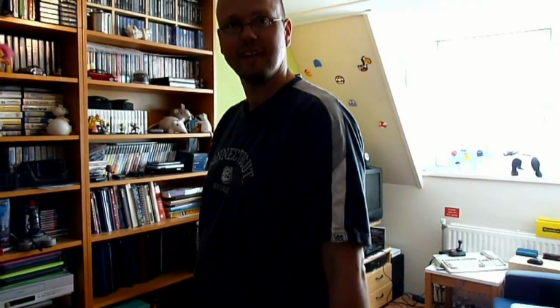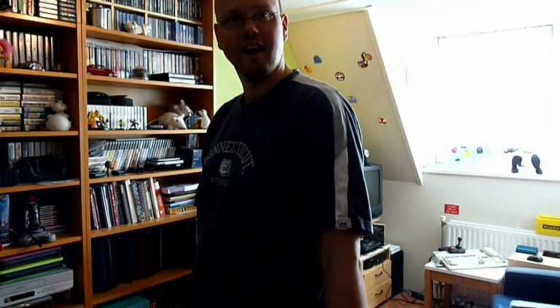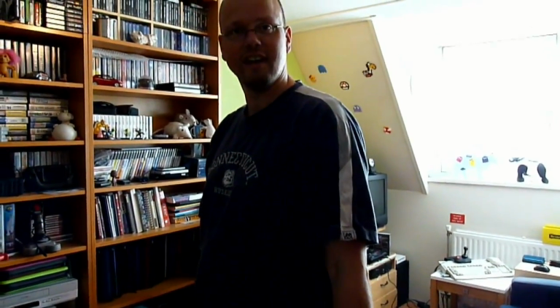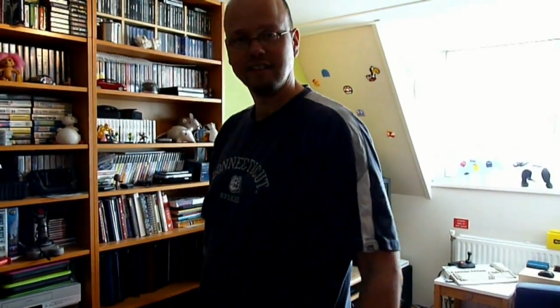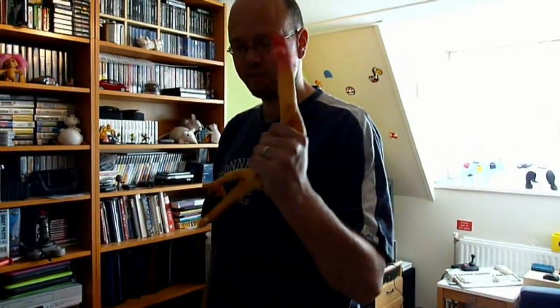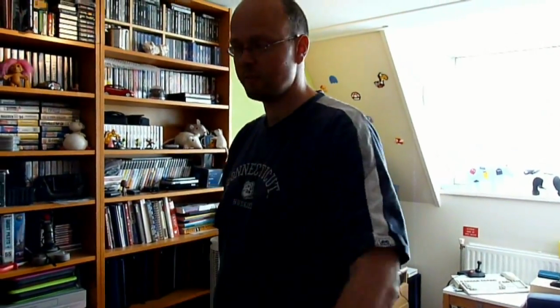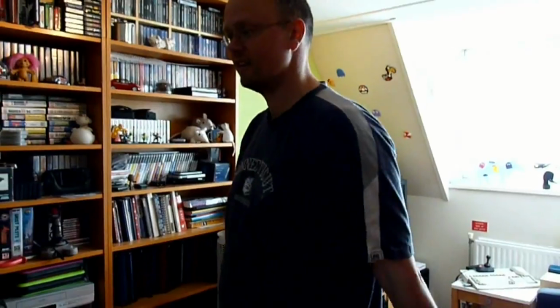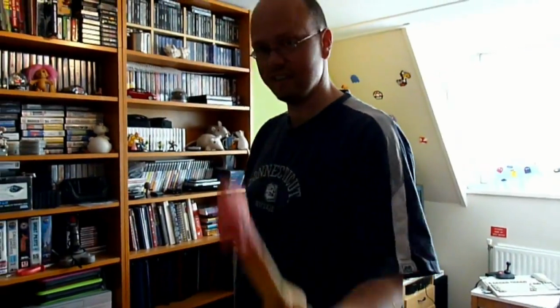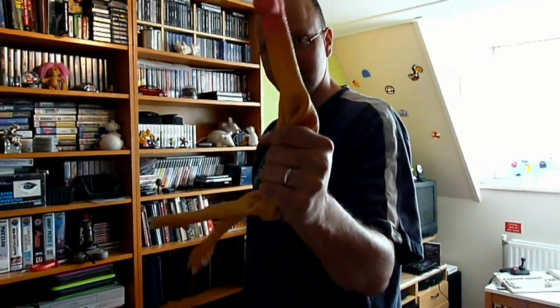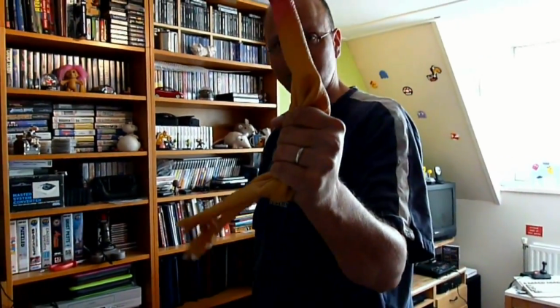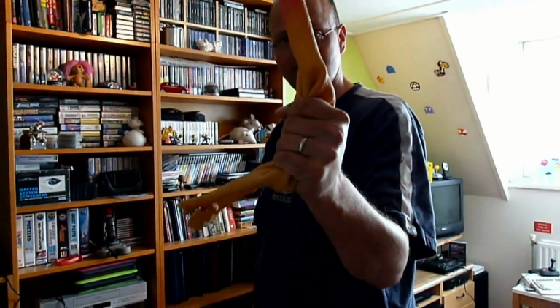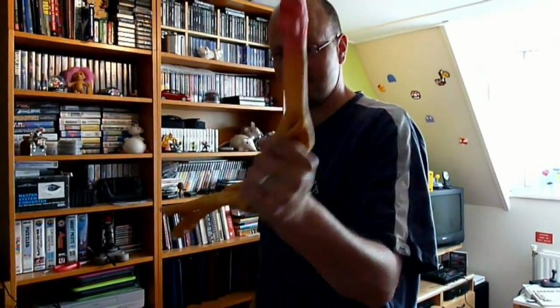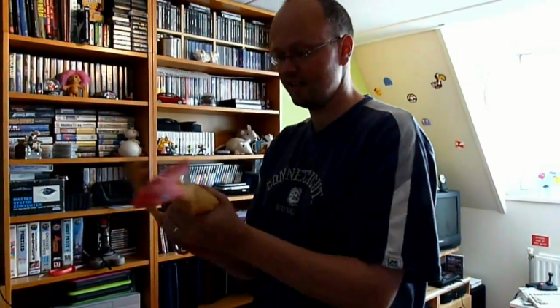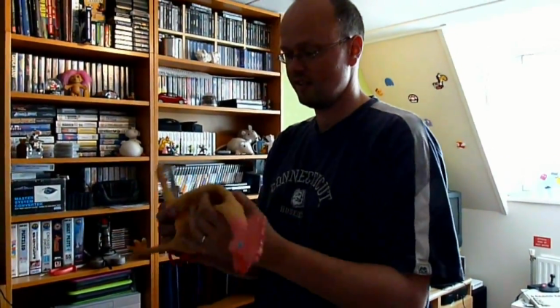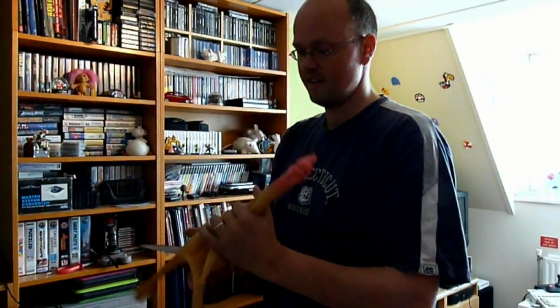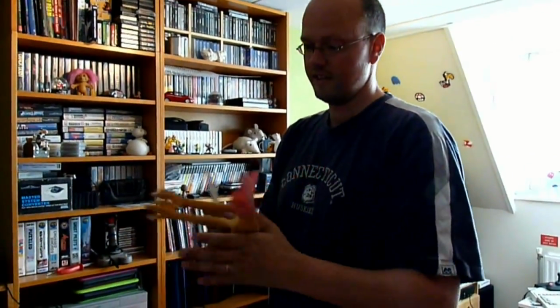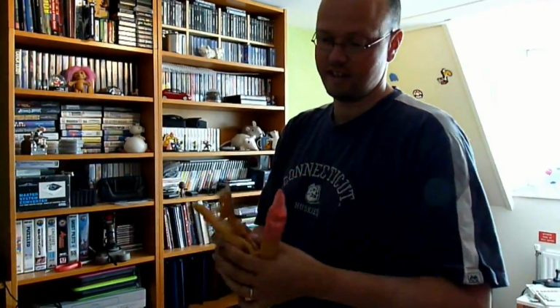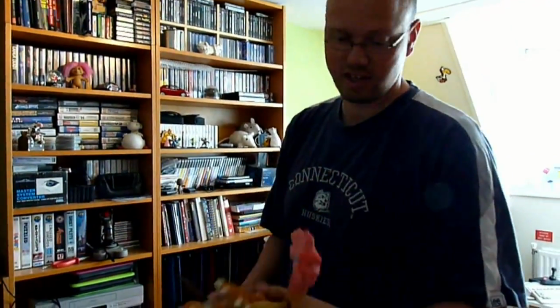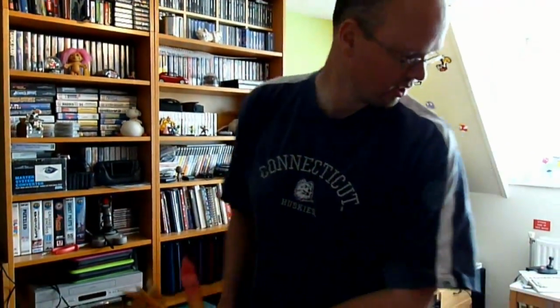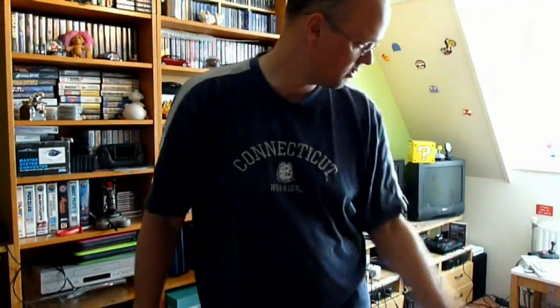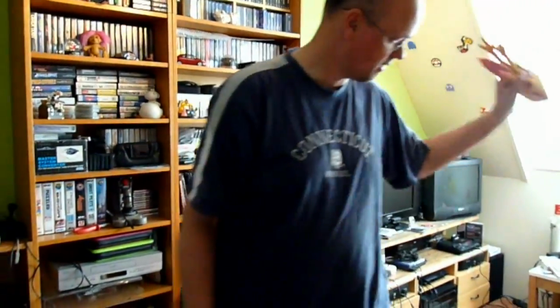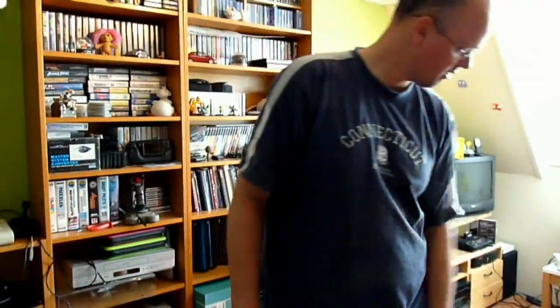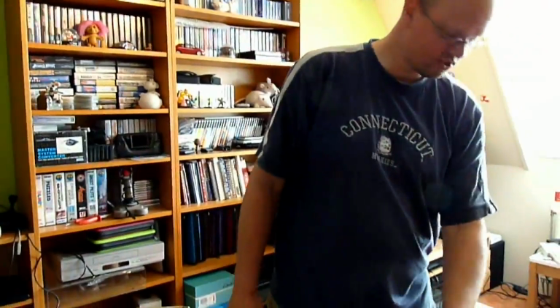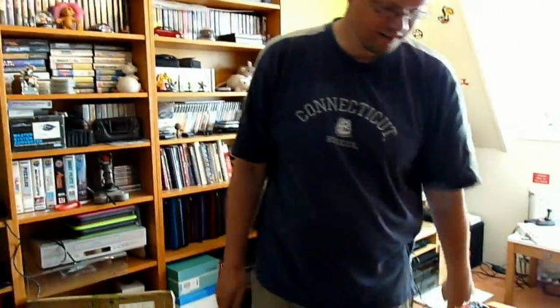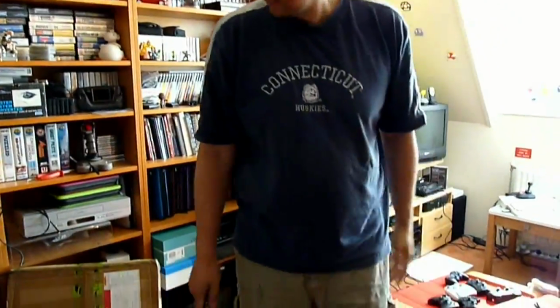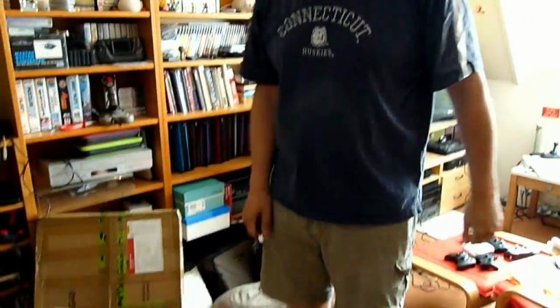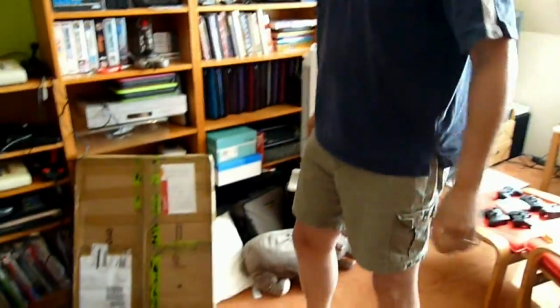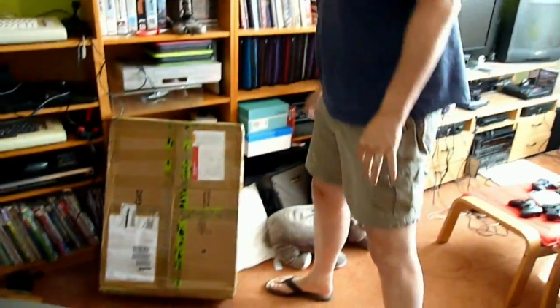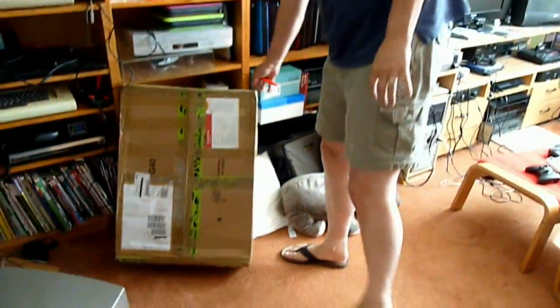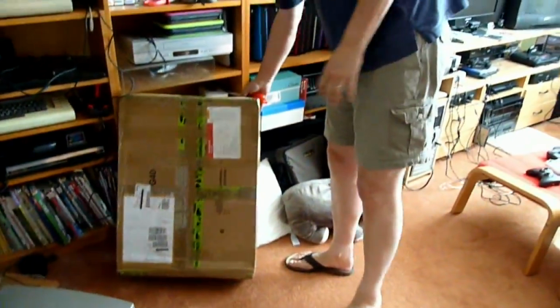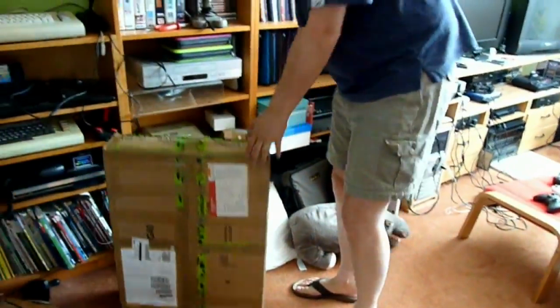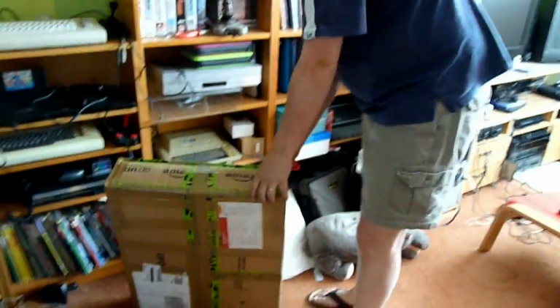Hi there! Time for another package. You've seen Chicken, I guess — Chicken is going to be sitting in the chair. This is a package from England.